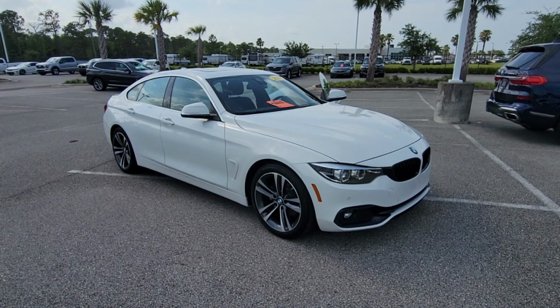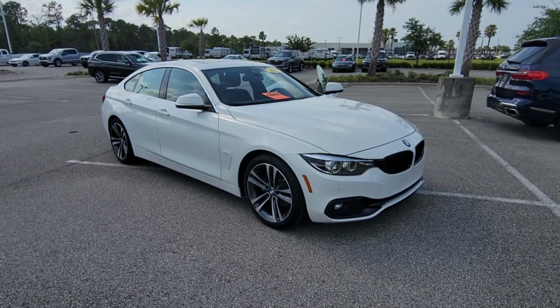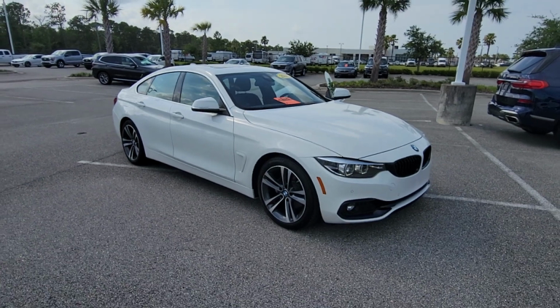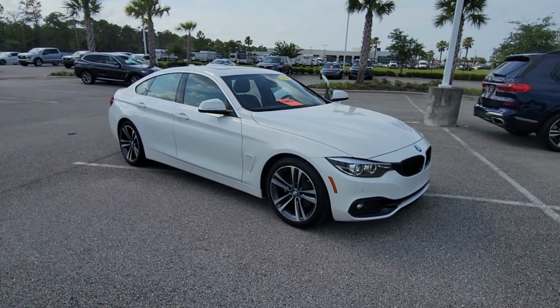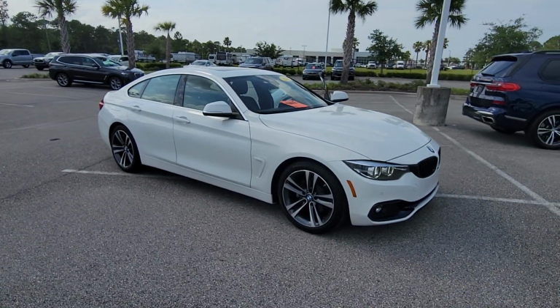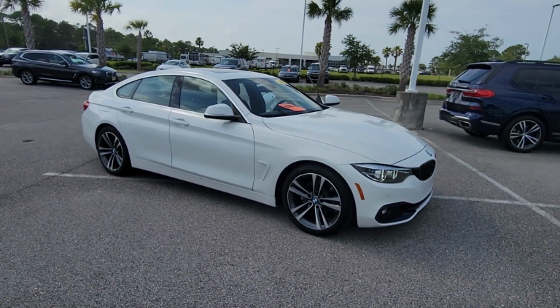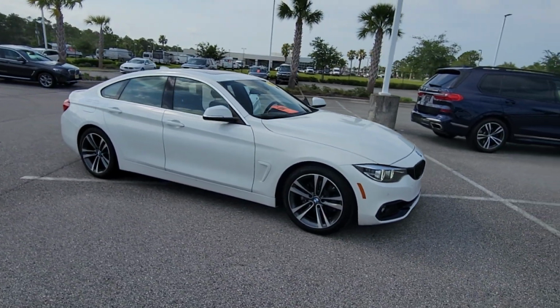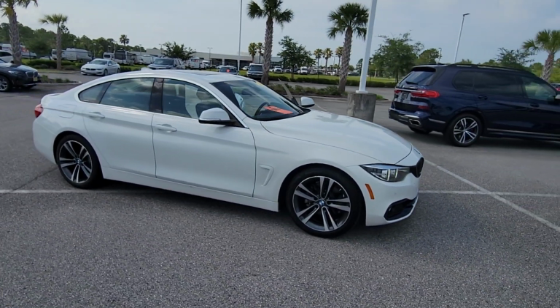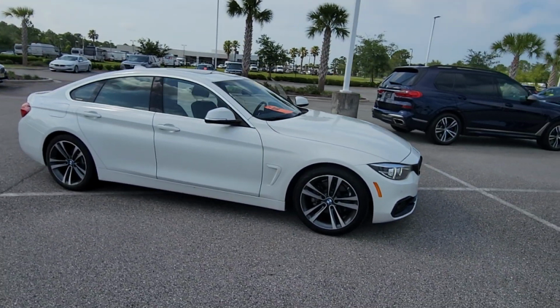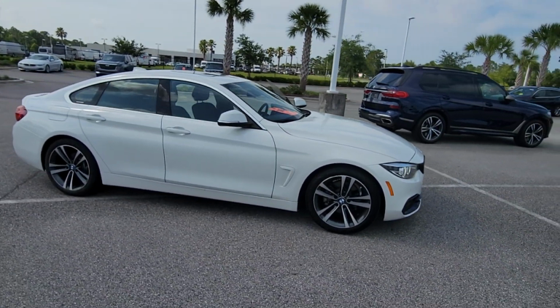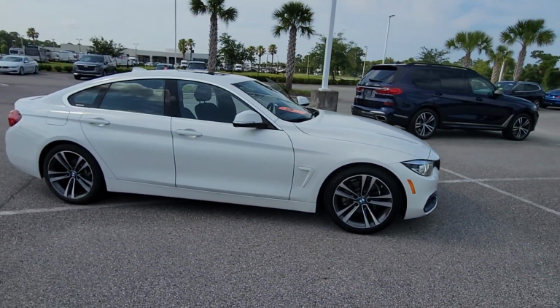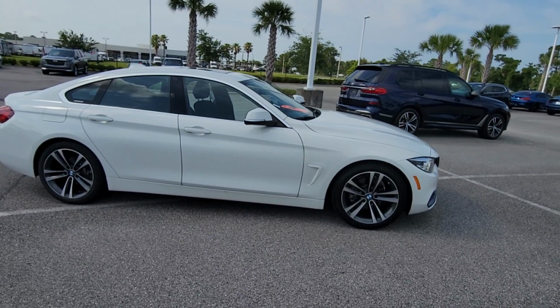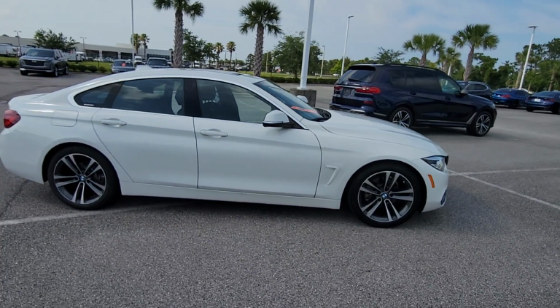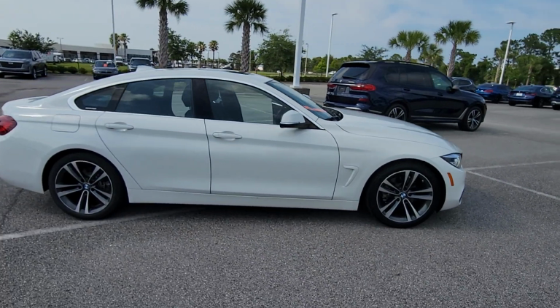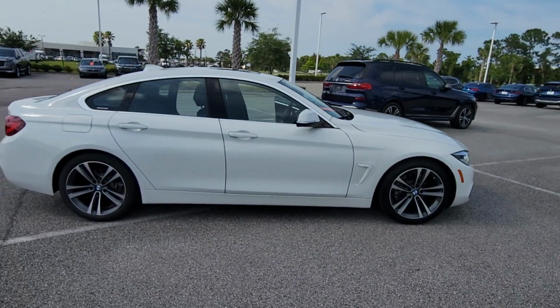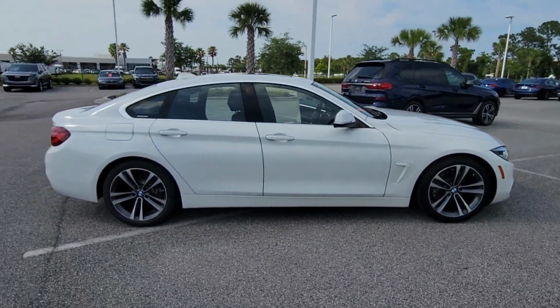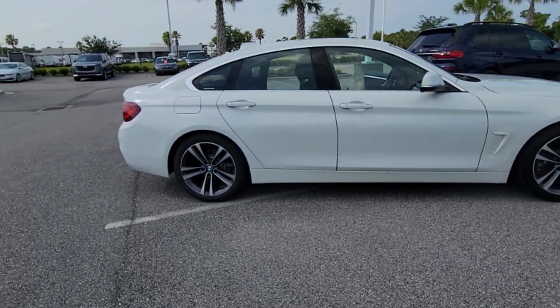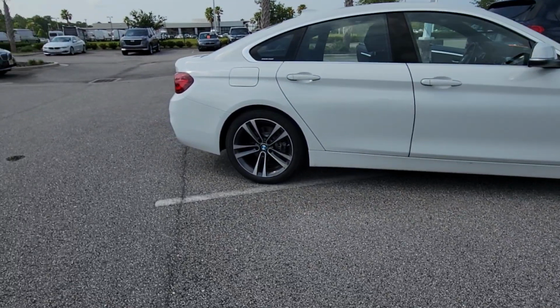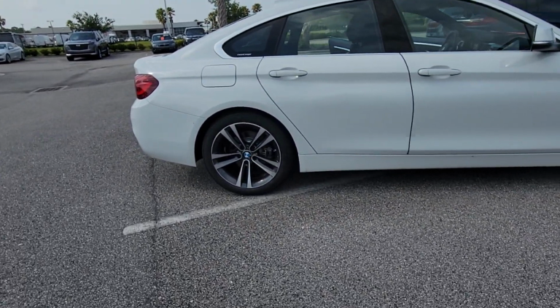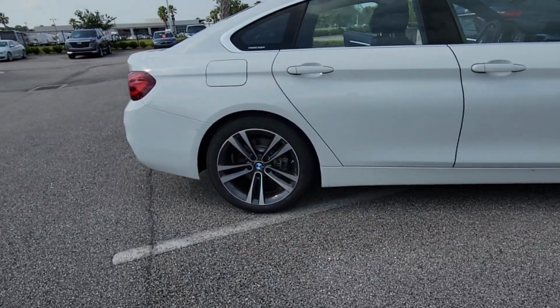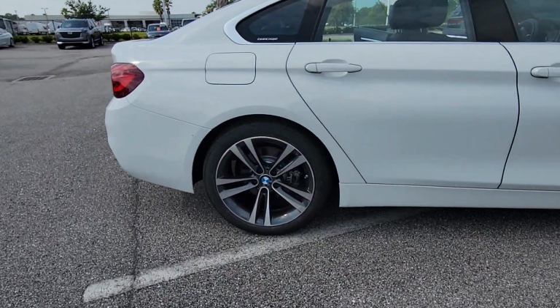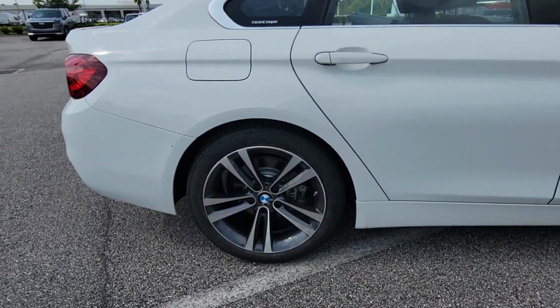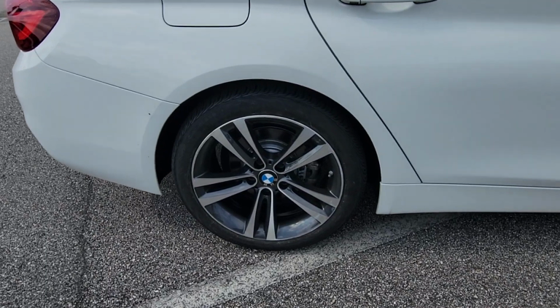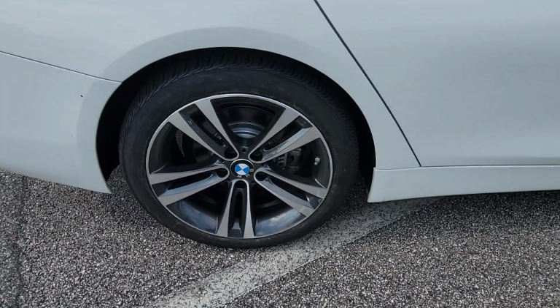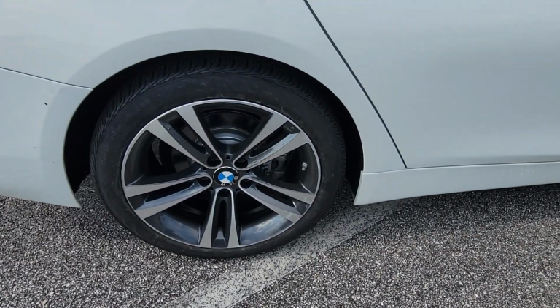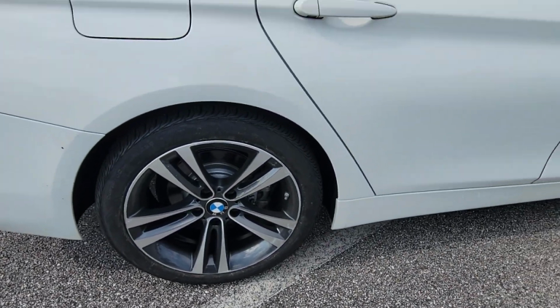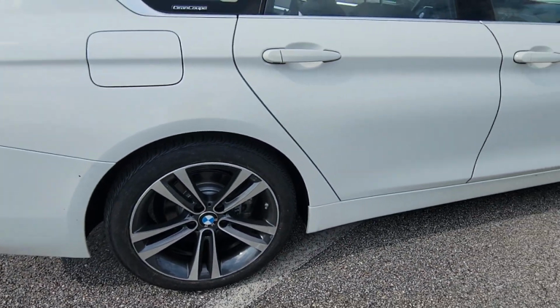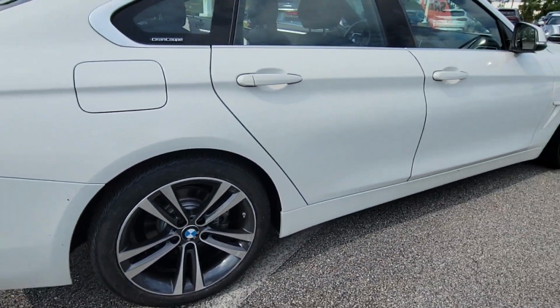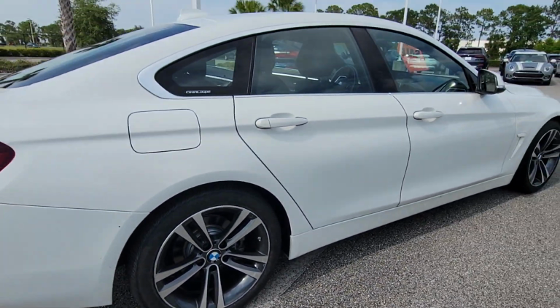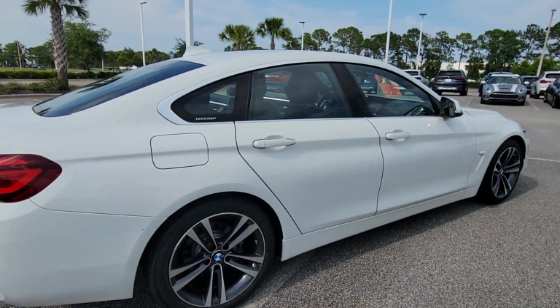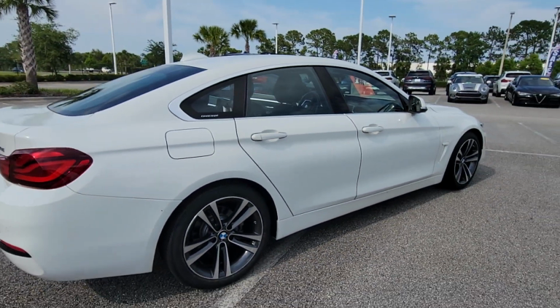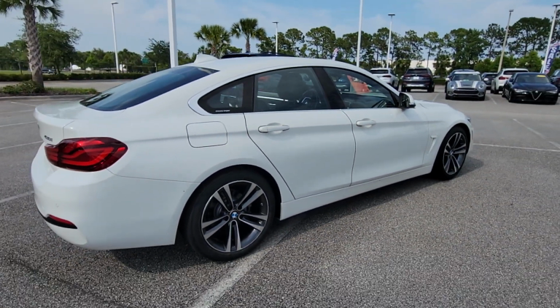Picture yourself in the 2020 BMW 4 Series. With less than 20,000 miles on the odometer, this vehicle stands out from the rest. Take your passion for performance and style on the road in this impeccably designed 4 Series.